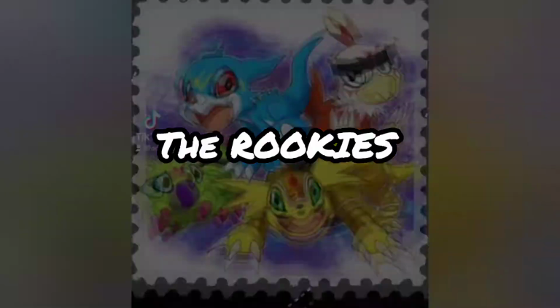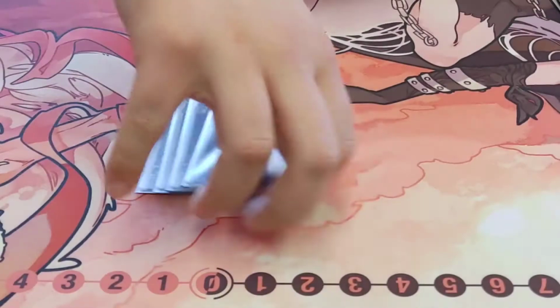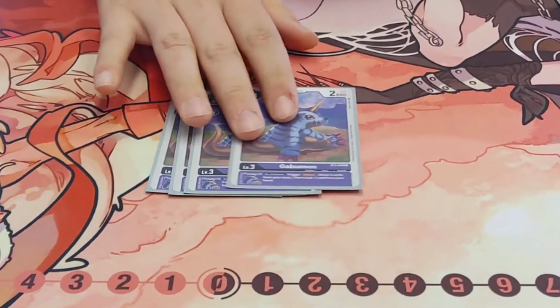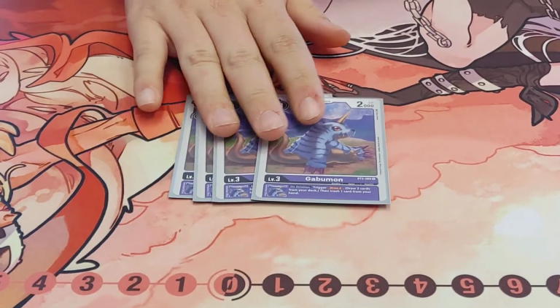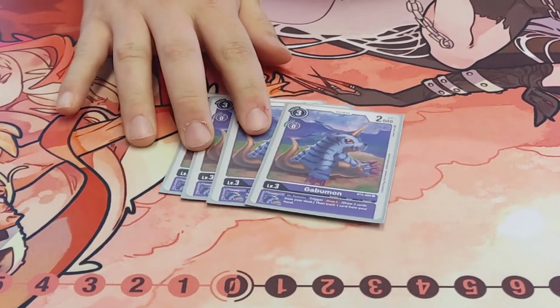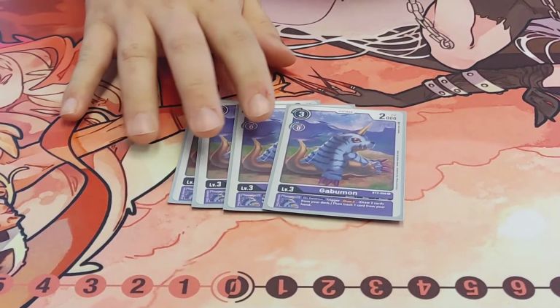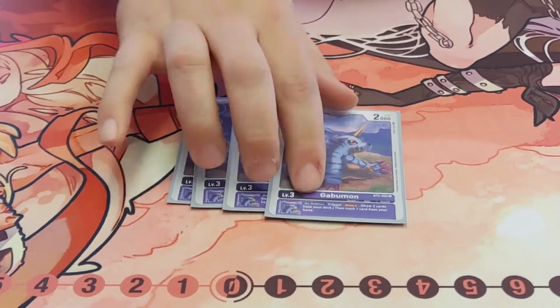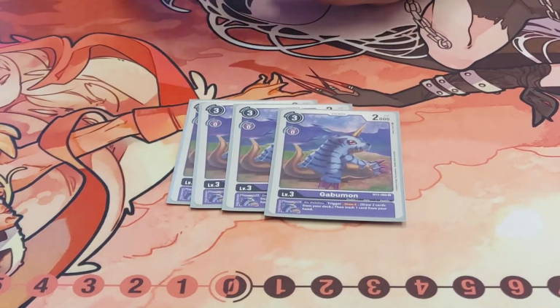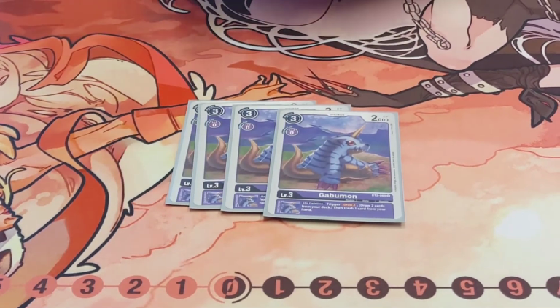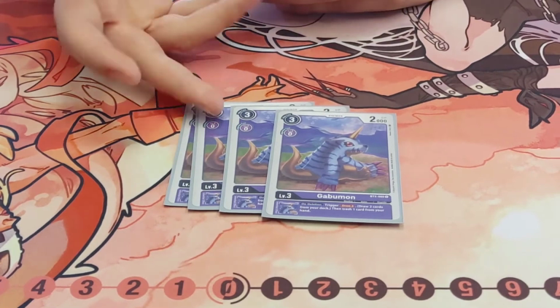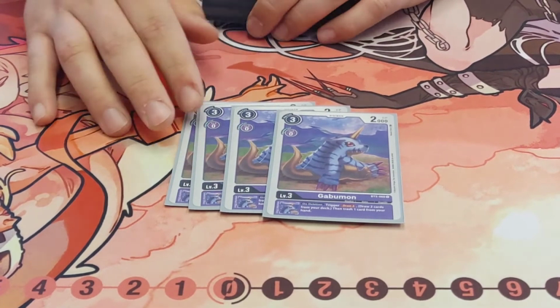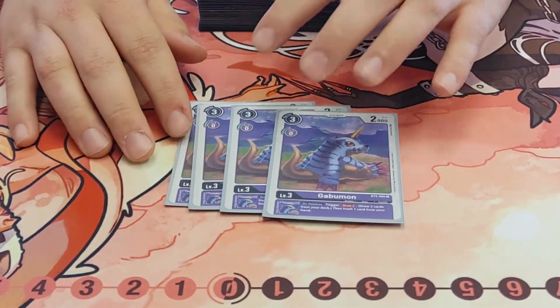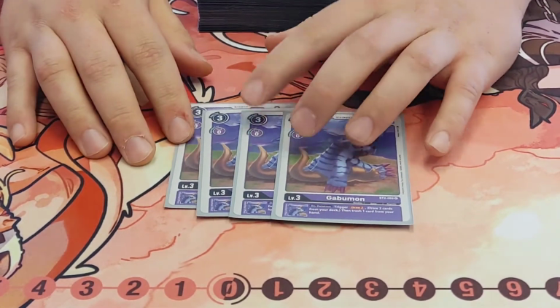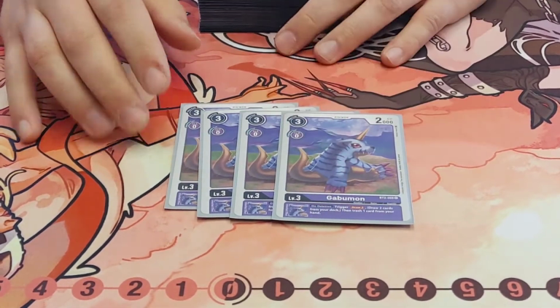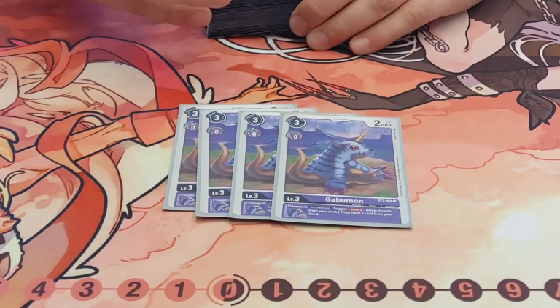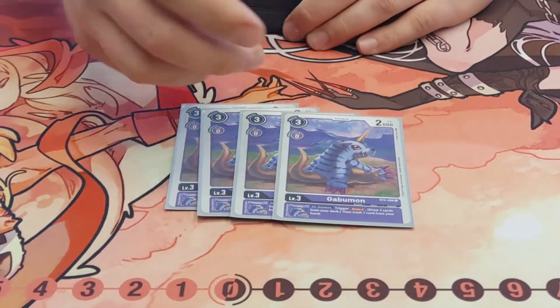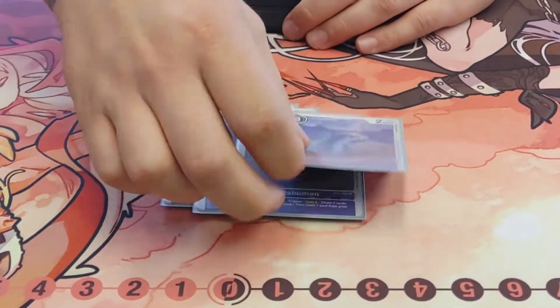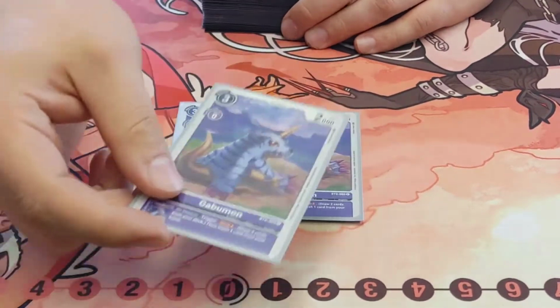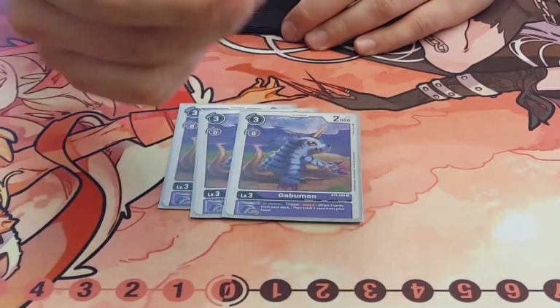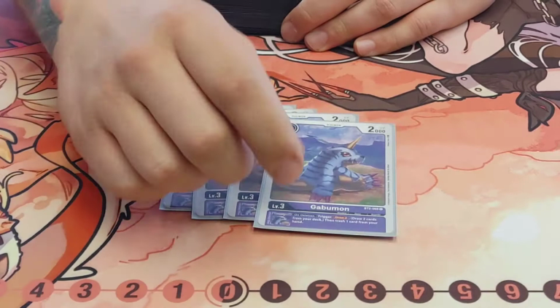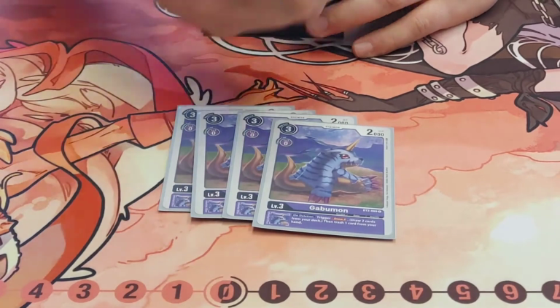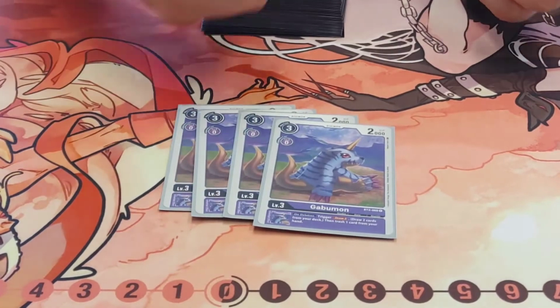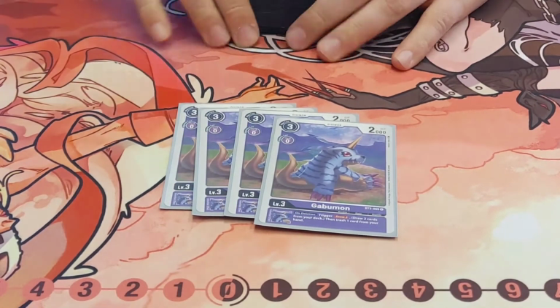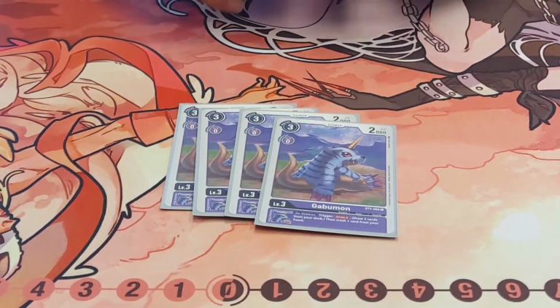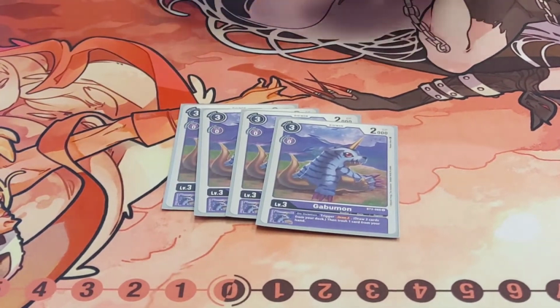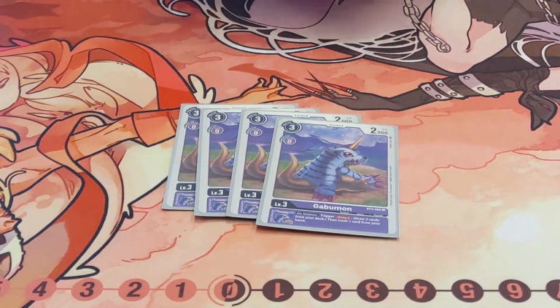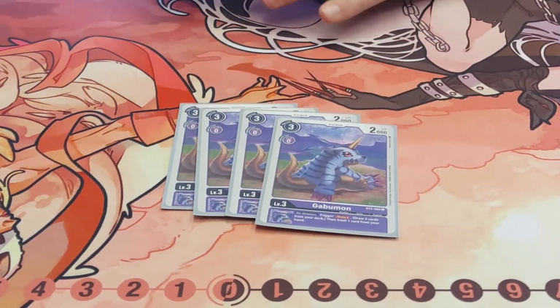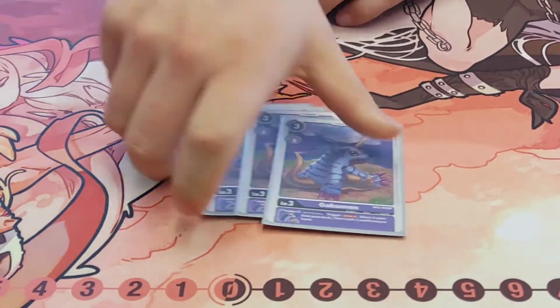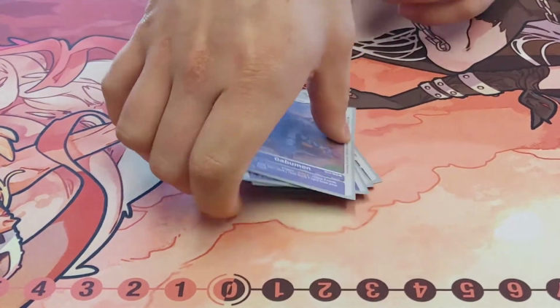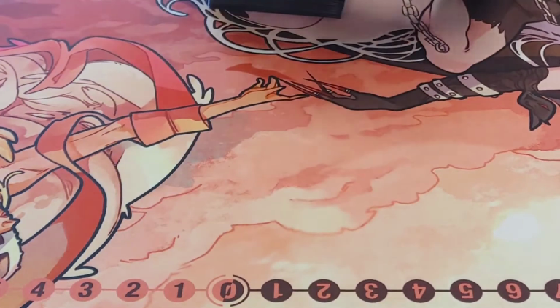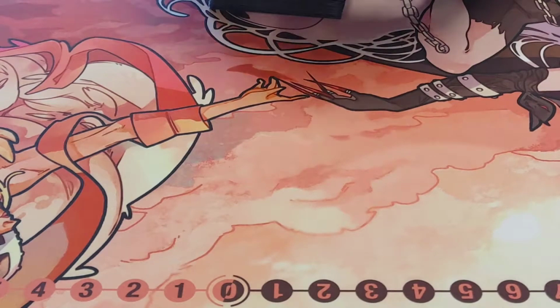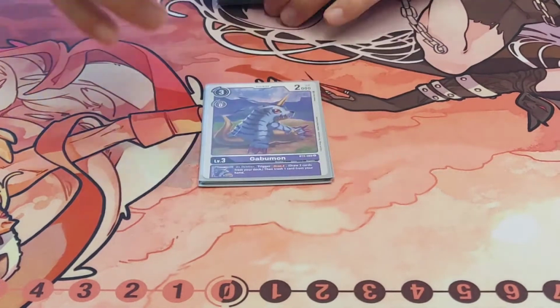Four Gabumon — same thing, just that draw two, trash one. It's absolutely fantastic in the sense that you can just burn through your deck super fast and be able to draw to a piece of the combo.